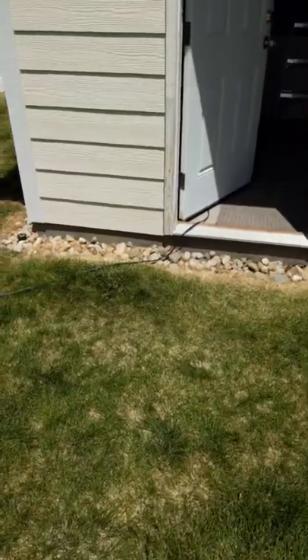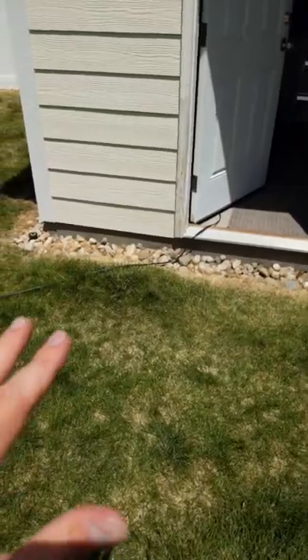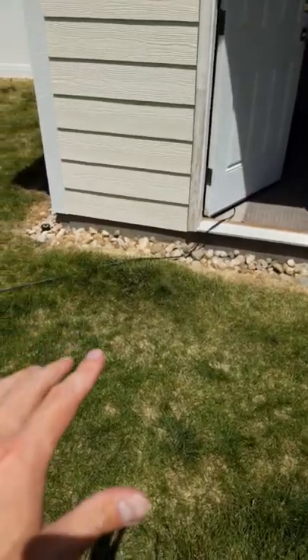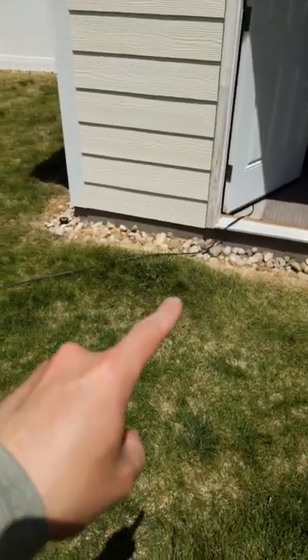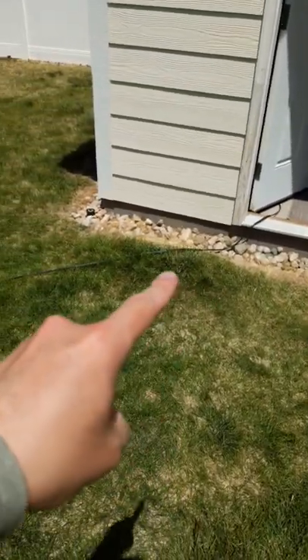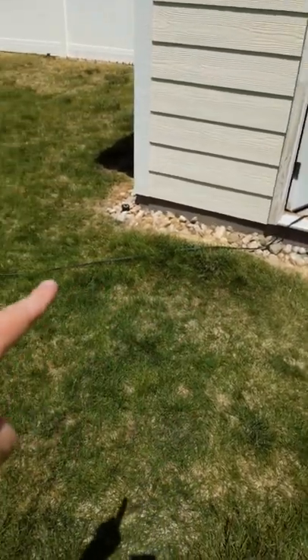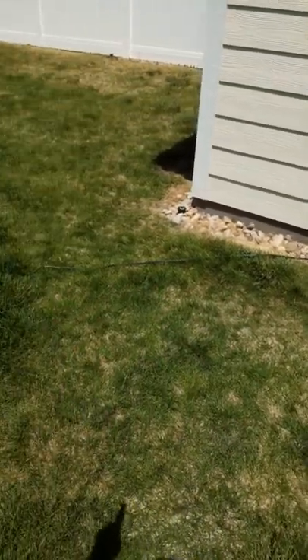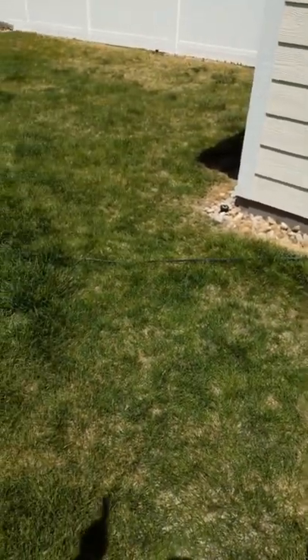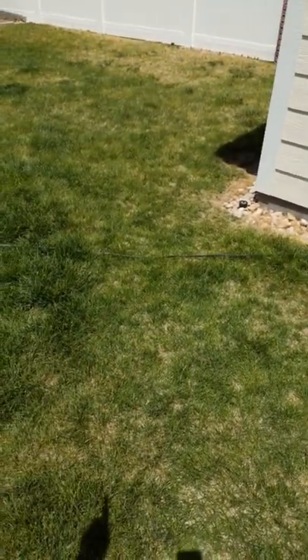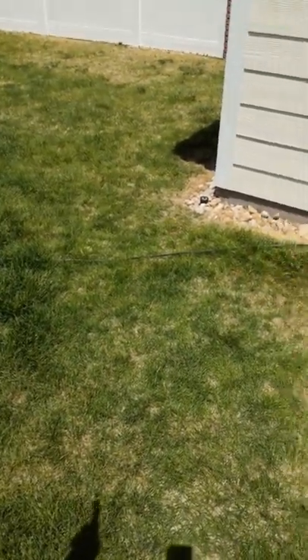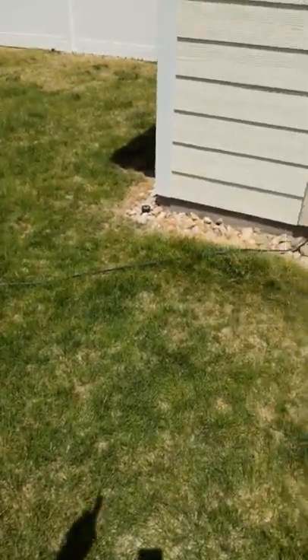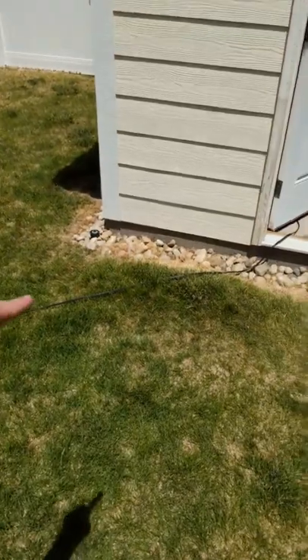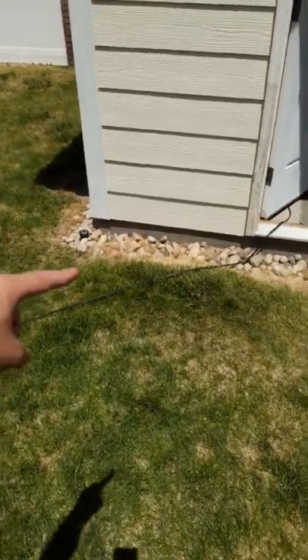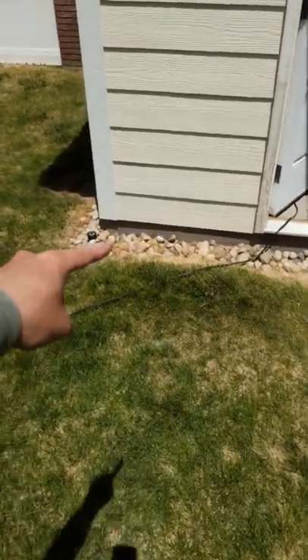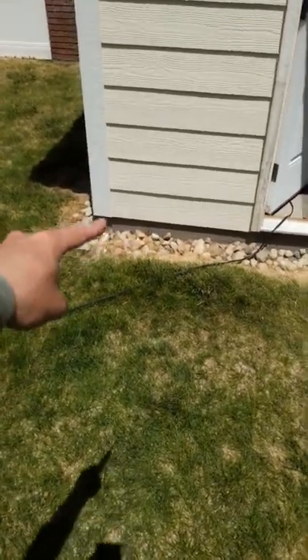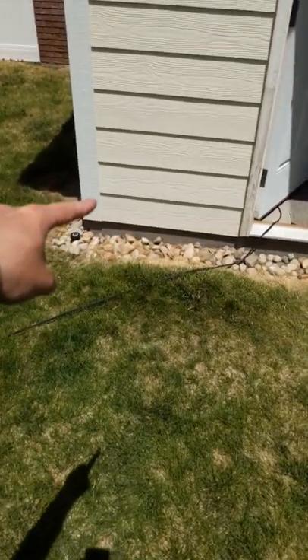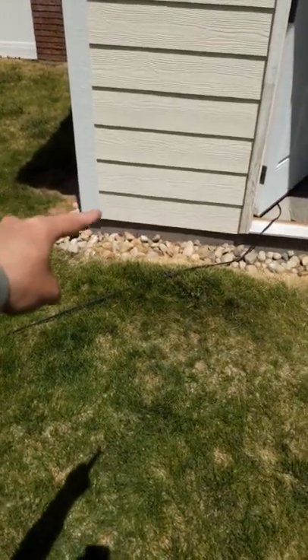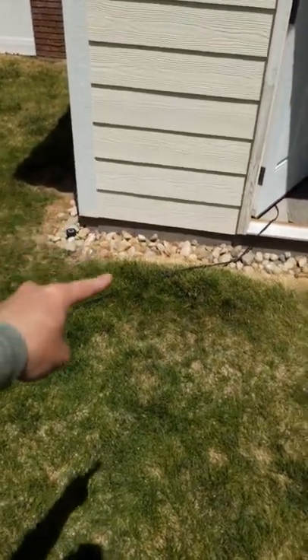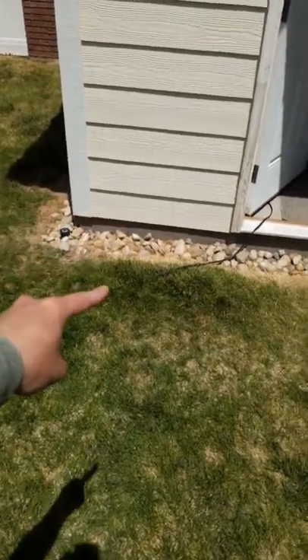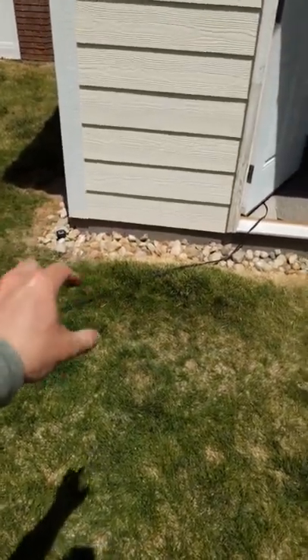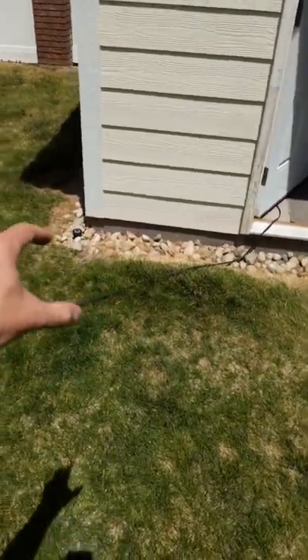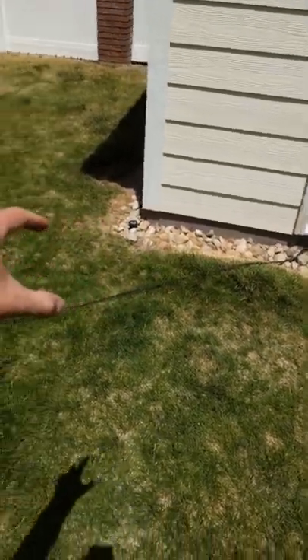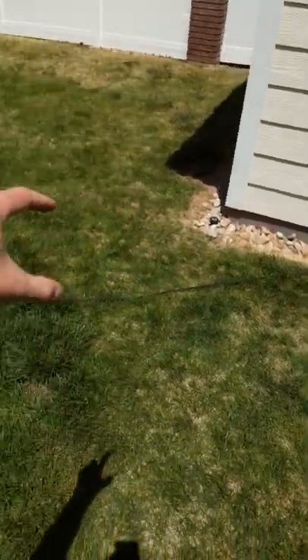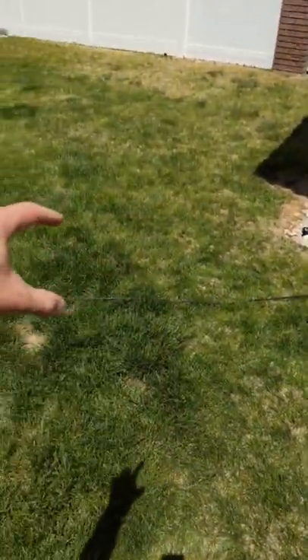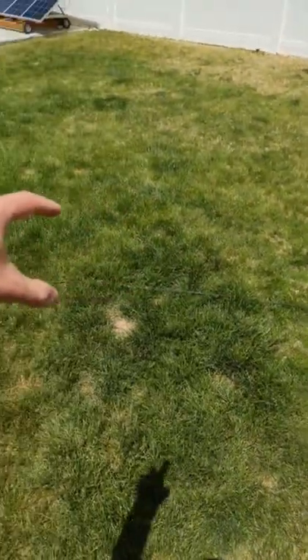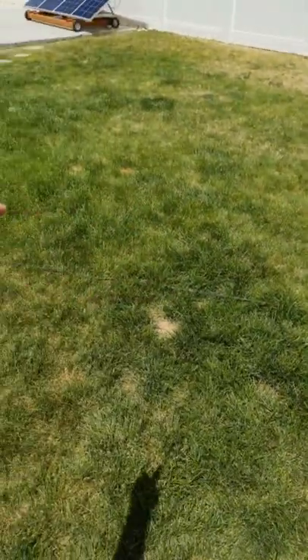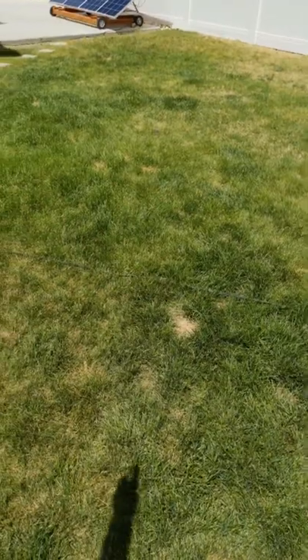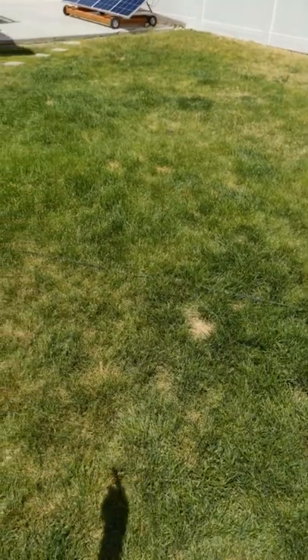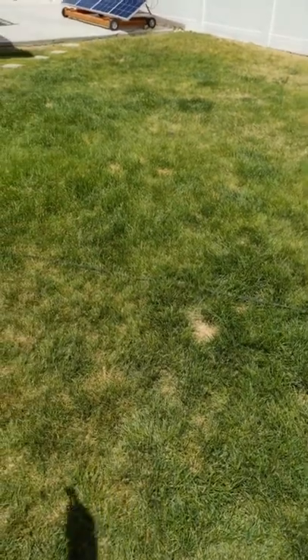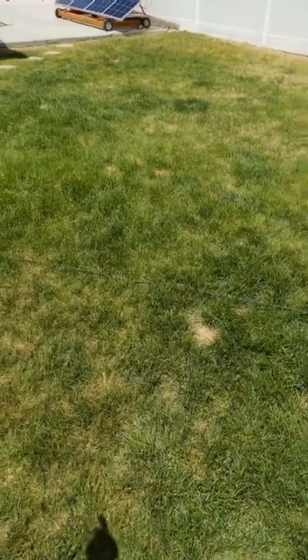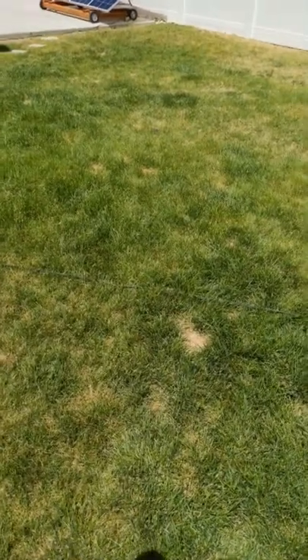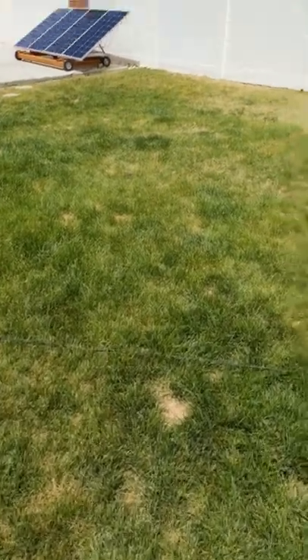I have it temporarily coming out through this 12-gauge wire, but I do have a piece of conduit that's through the foundation here. So I have to trench out a trench for the electrical to go into my house.